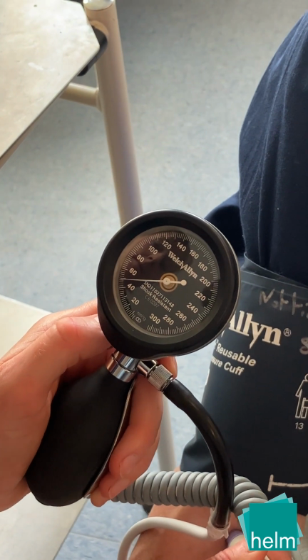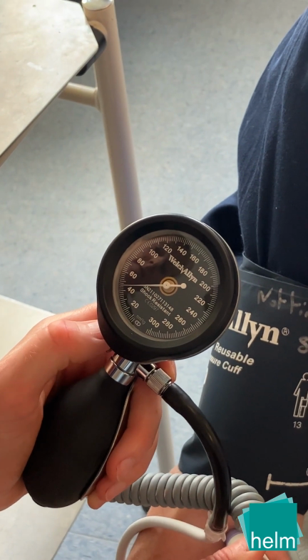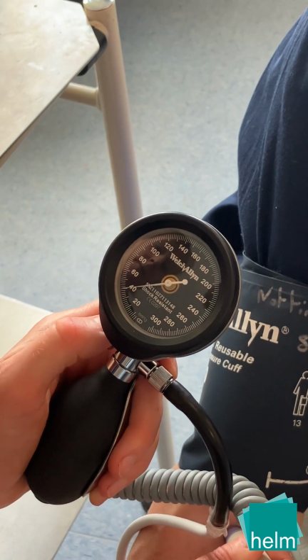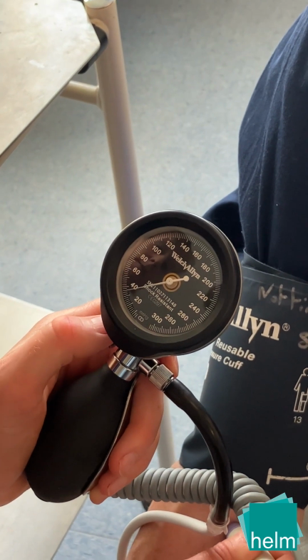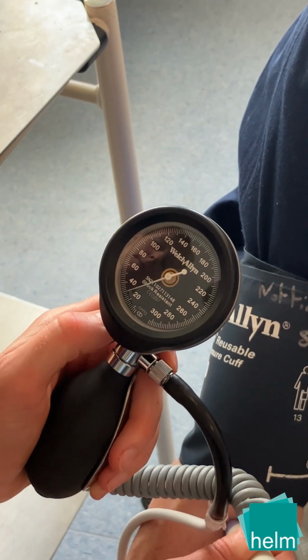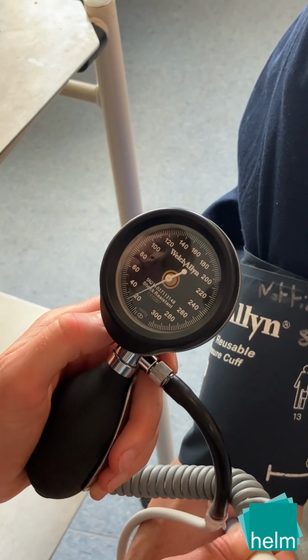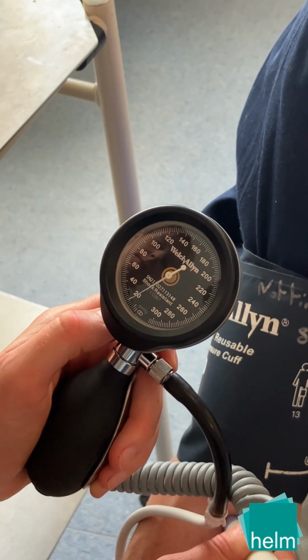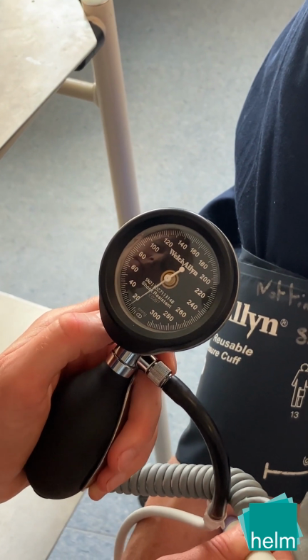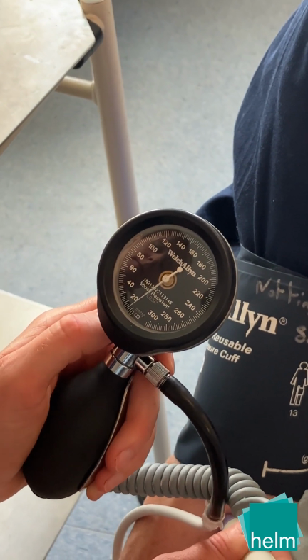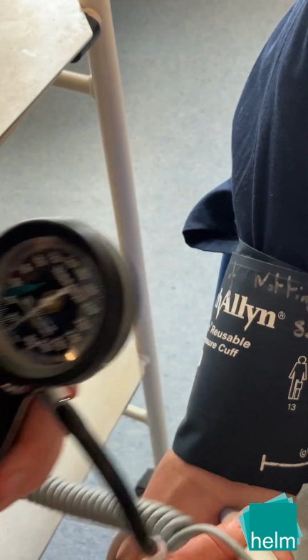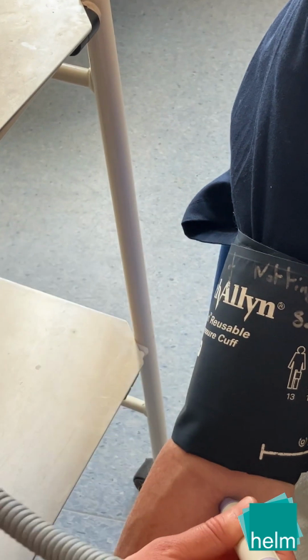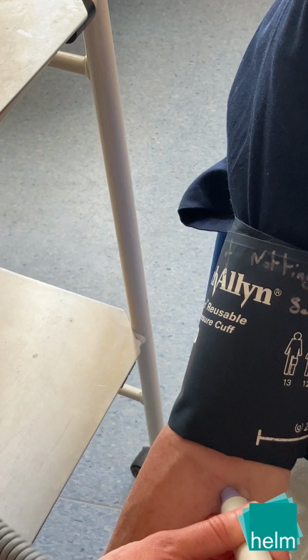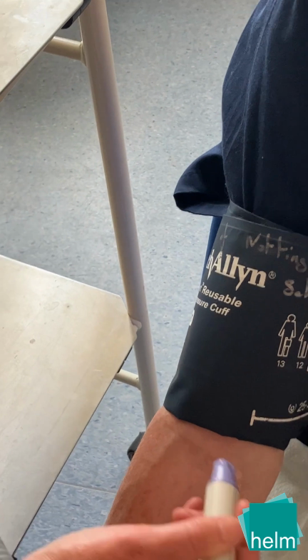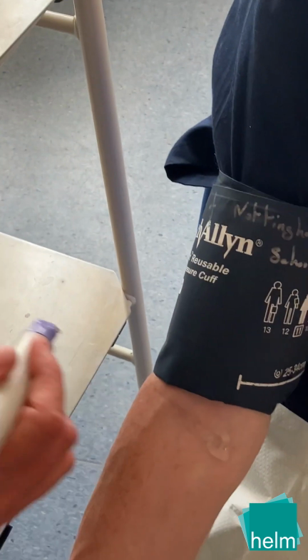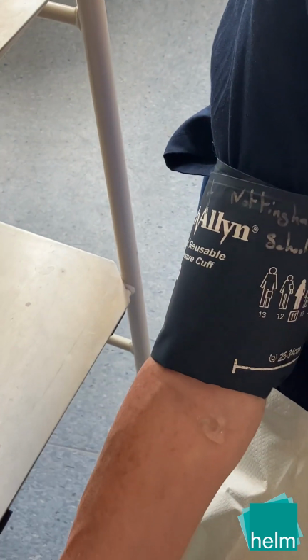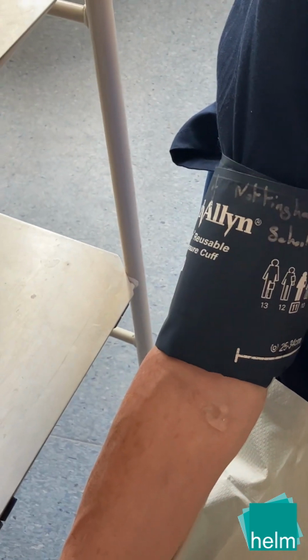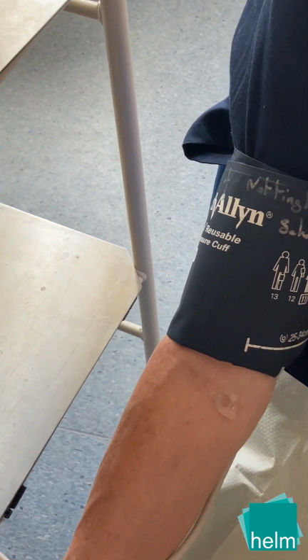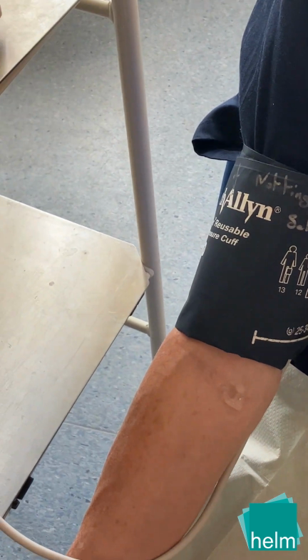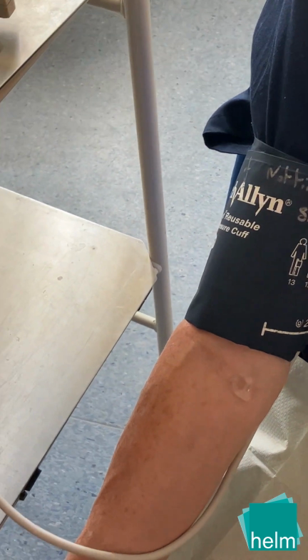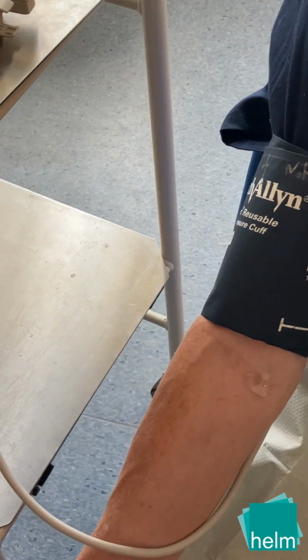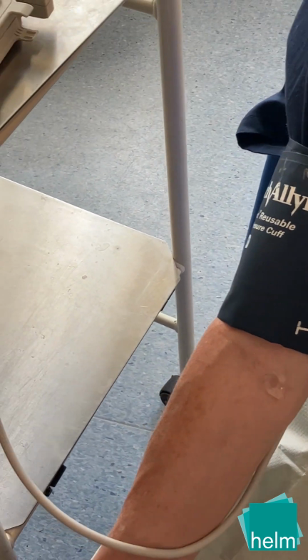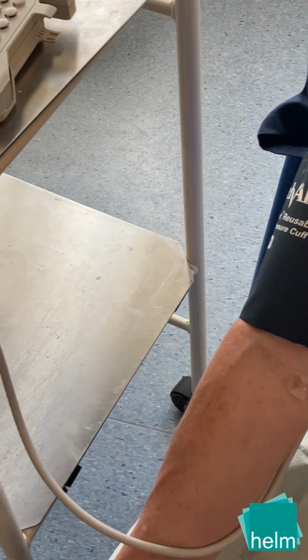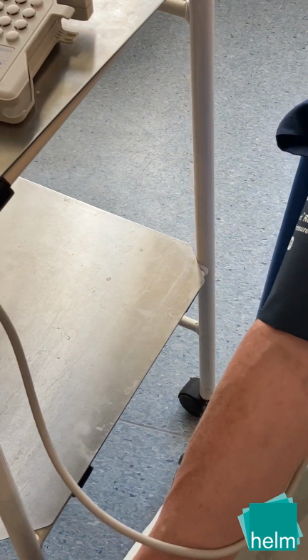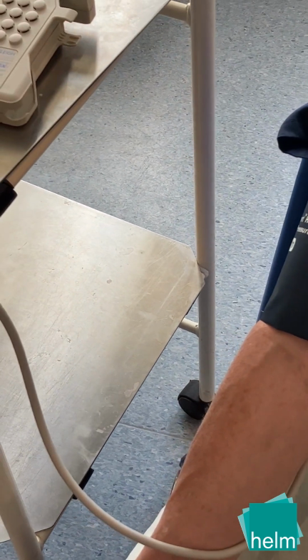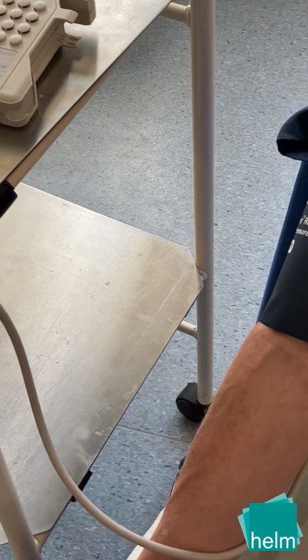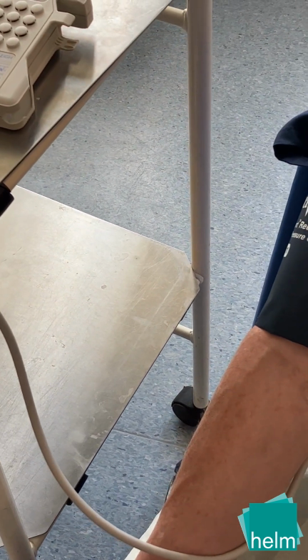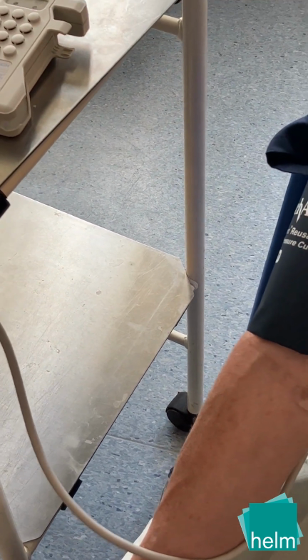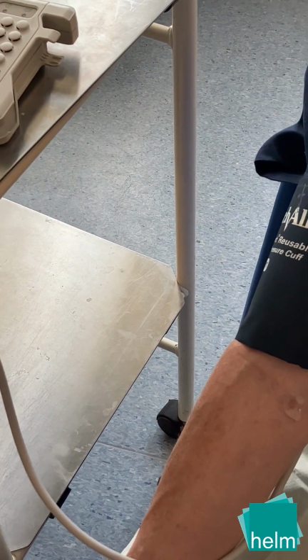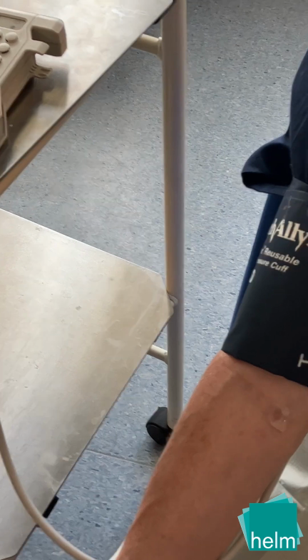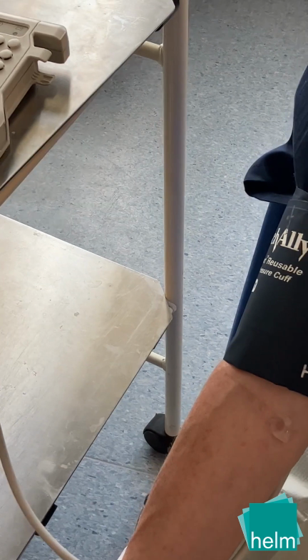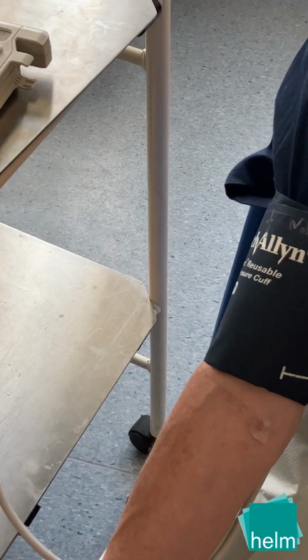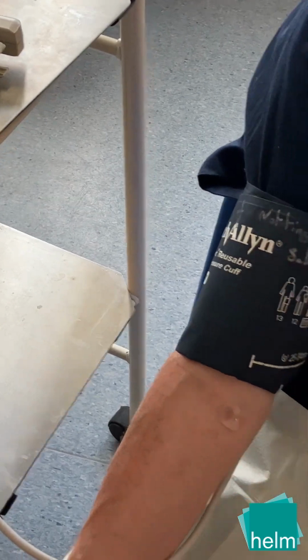At around 50 mmHg a muffled sound can be heard; this is the diastolic reading, as the artery is almost fully open.